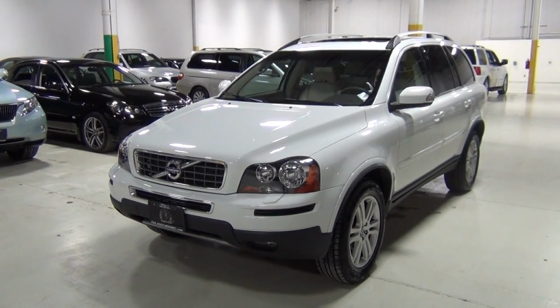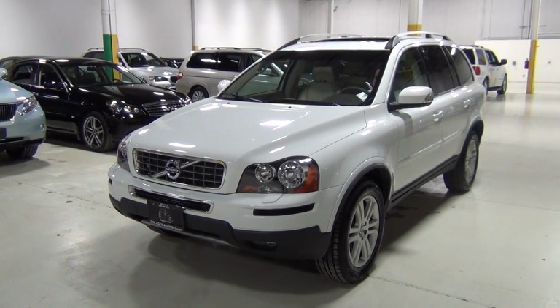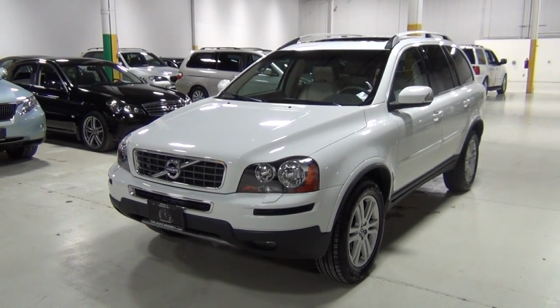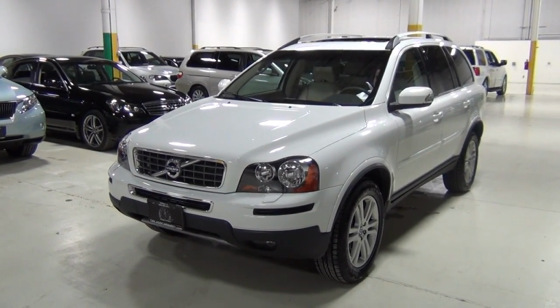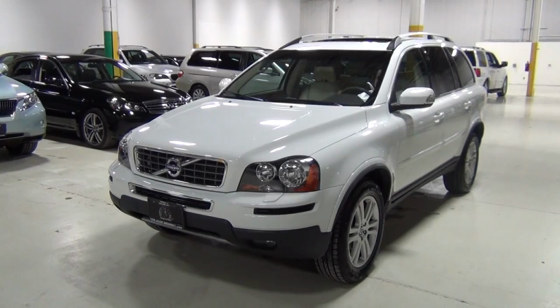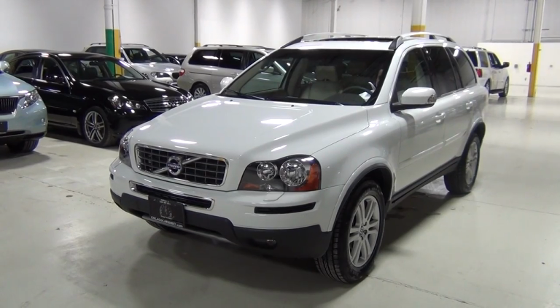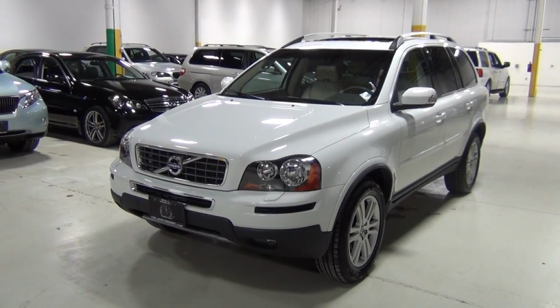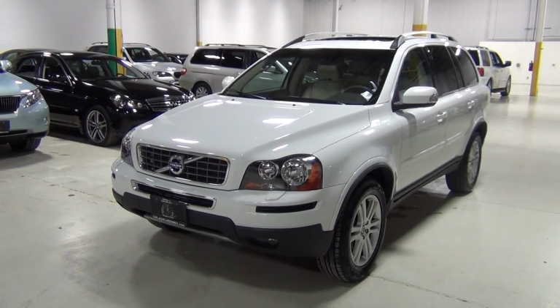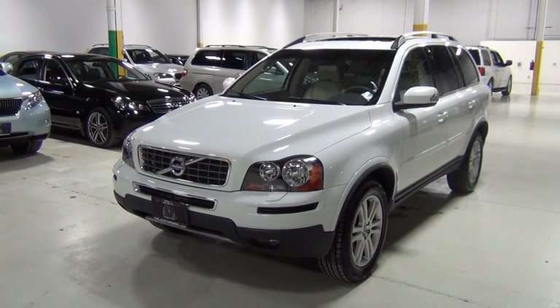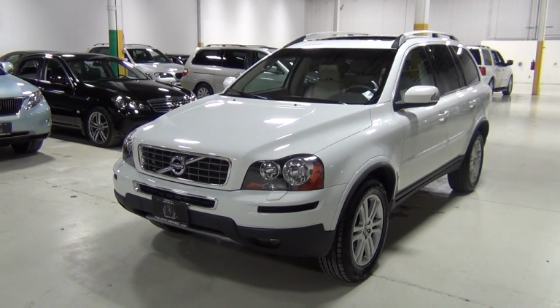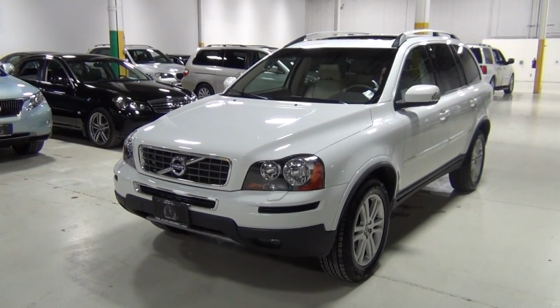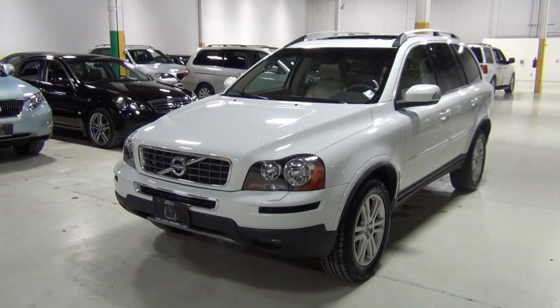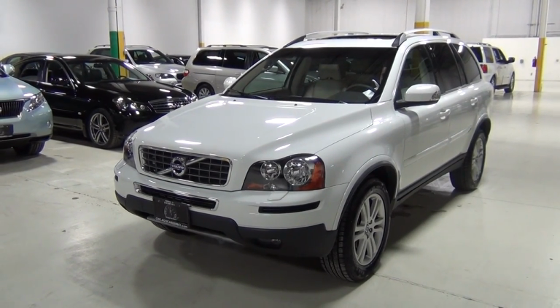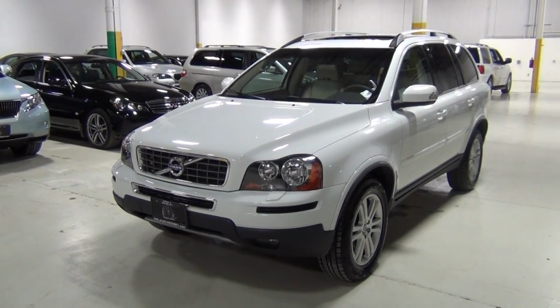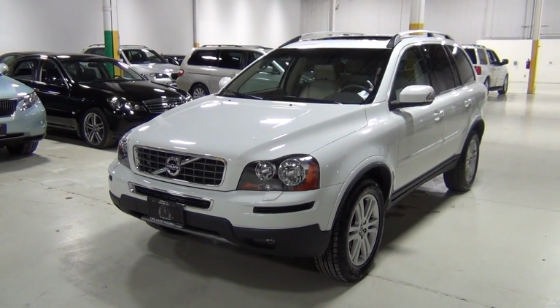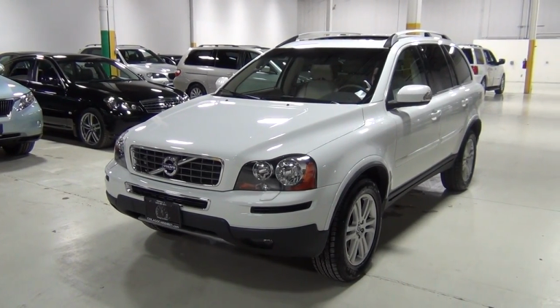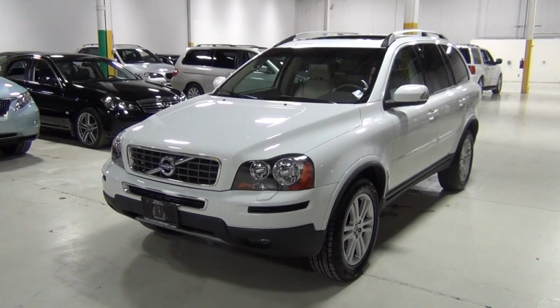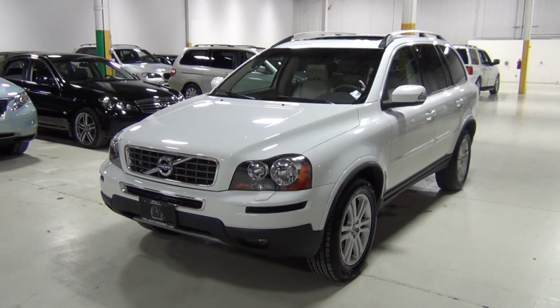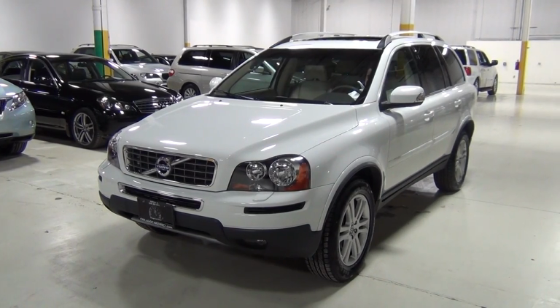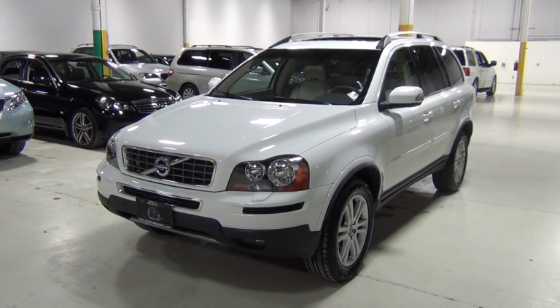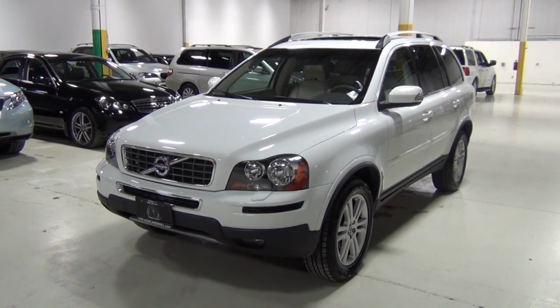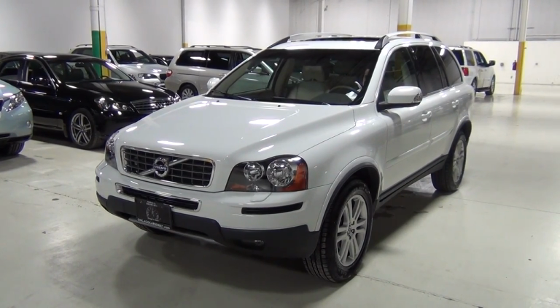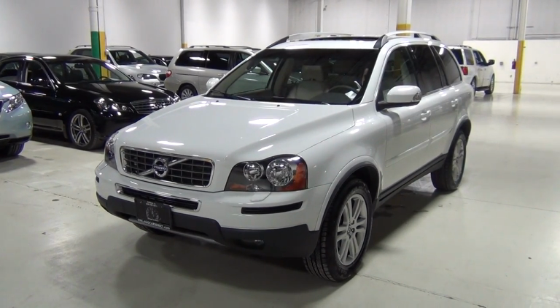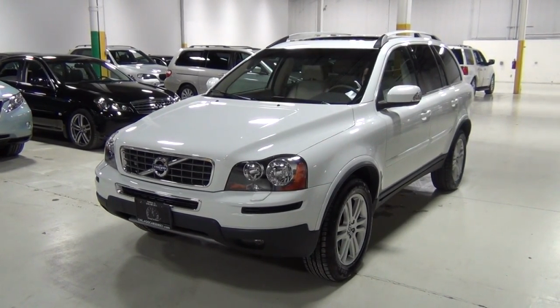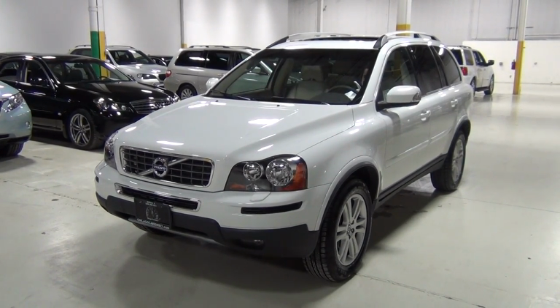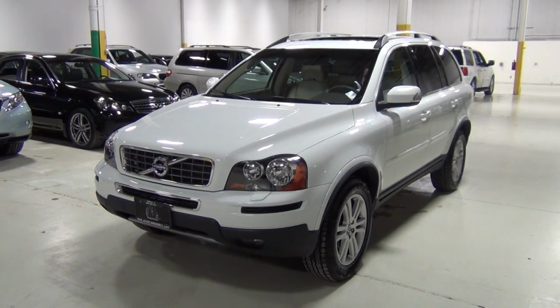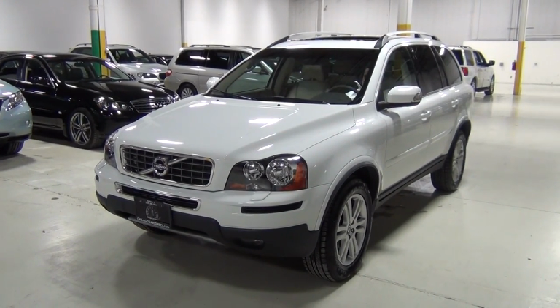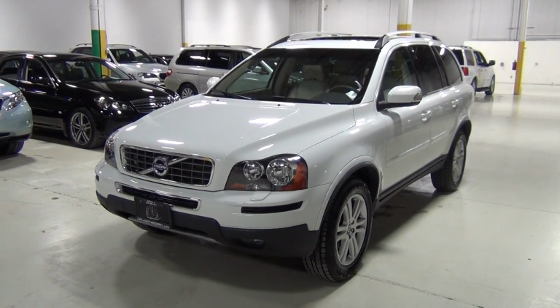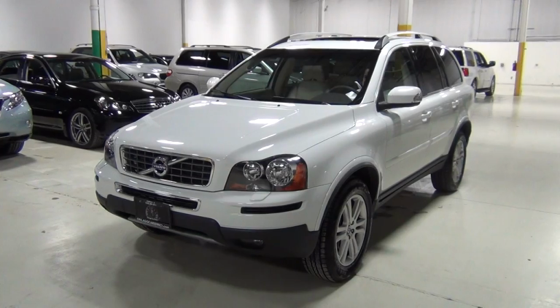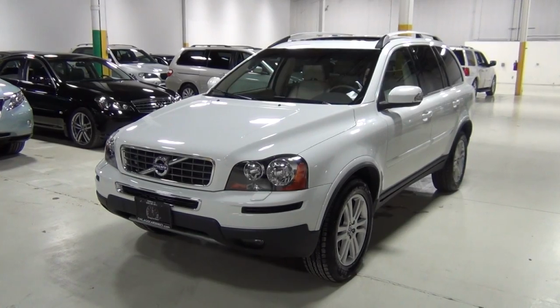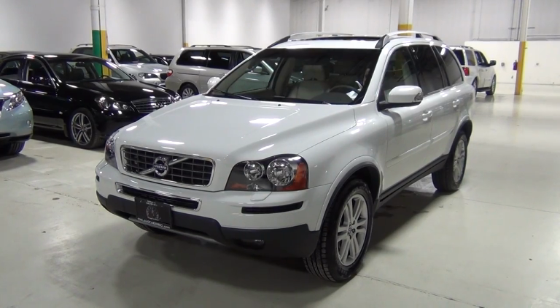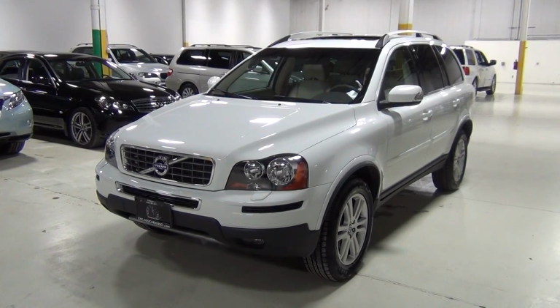We do these videos for our clients who might not be able to come in and take a look at our cars in person, since we sell so many of them out of state. We walk around the vehicle with a high-definition camera and tell you all there is to know about it.